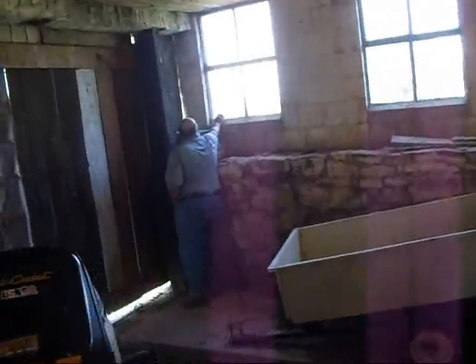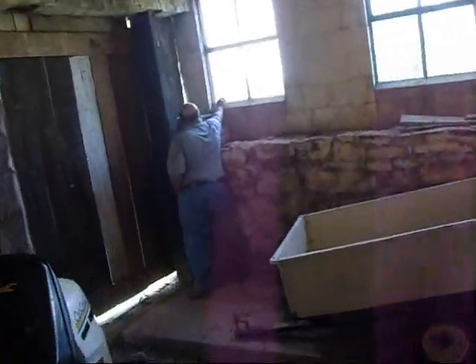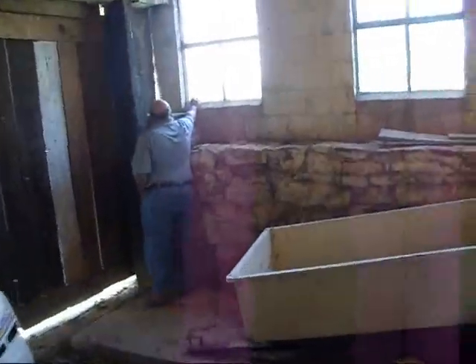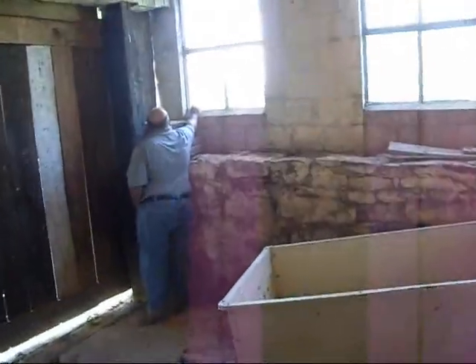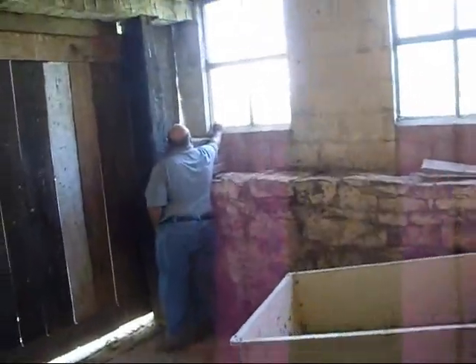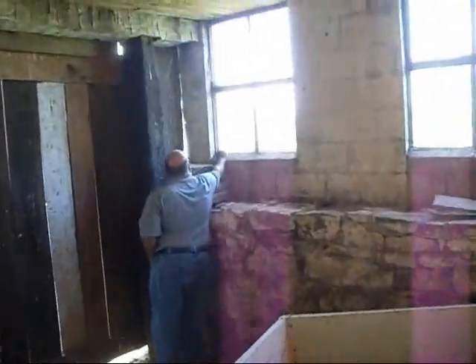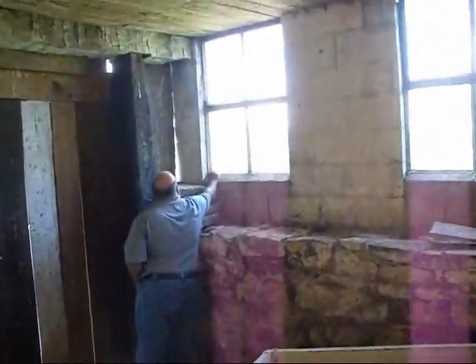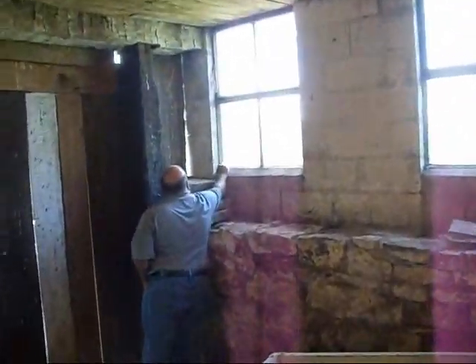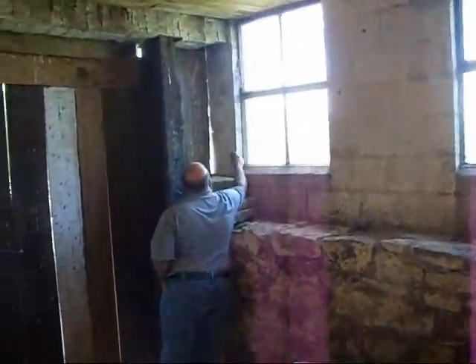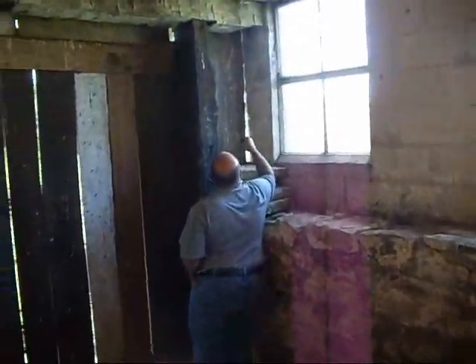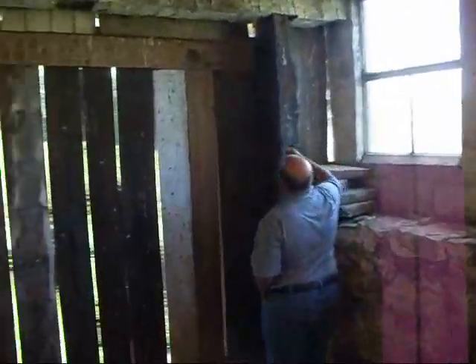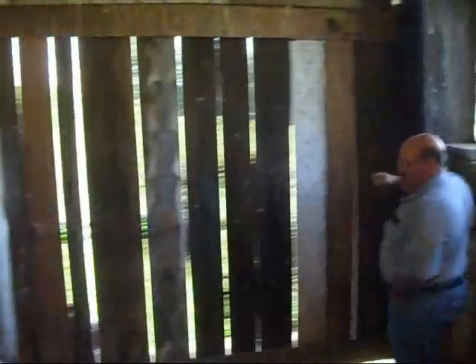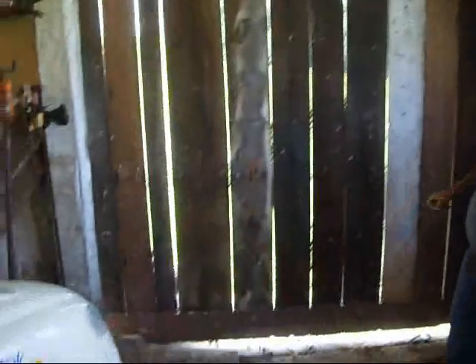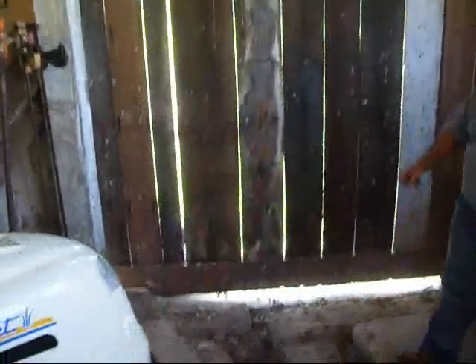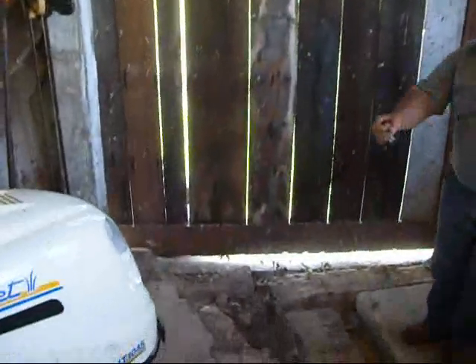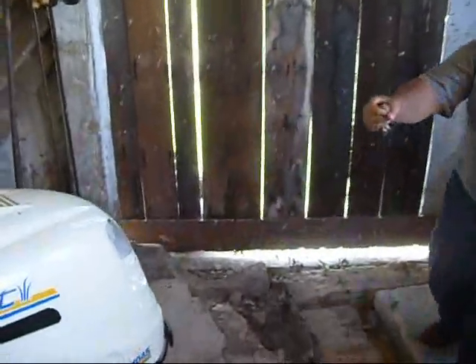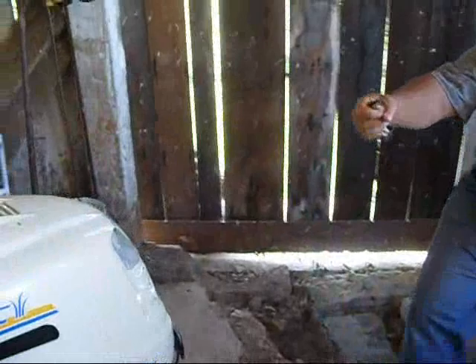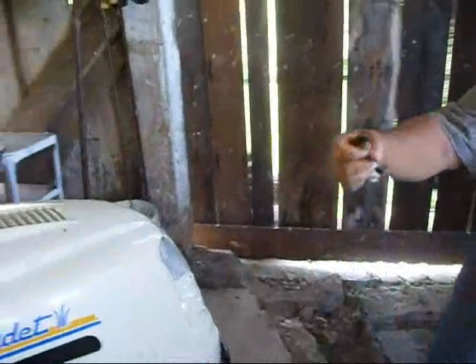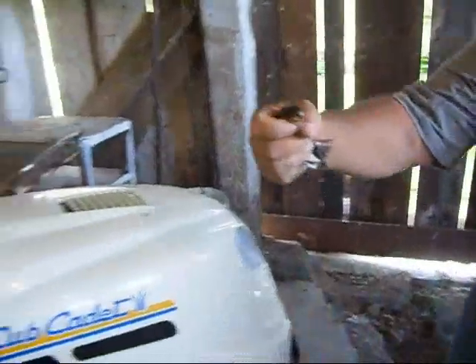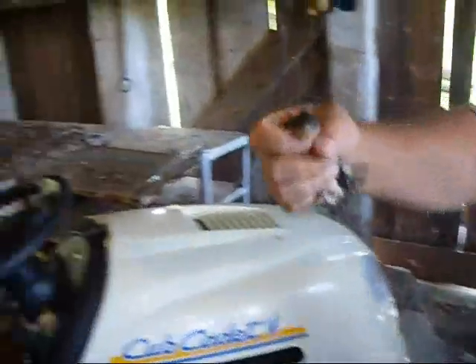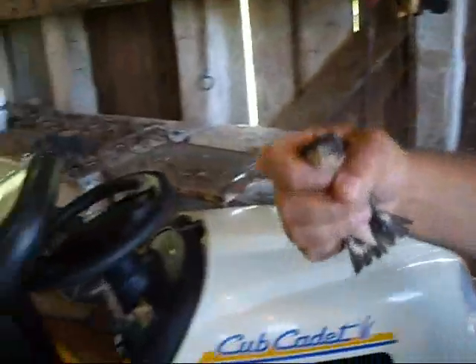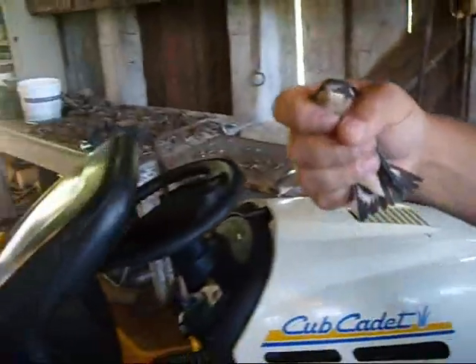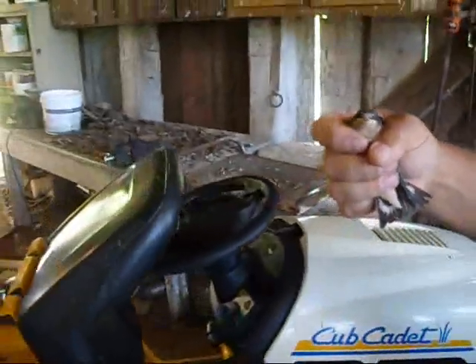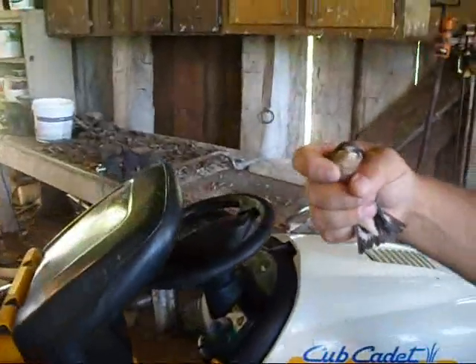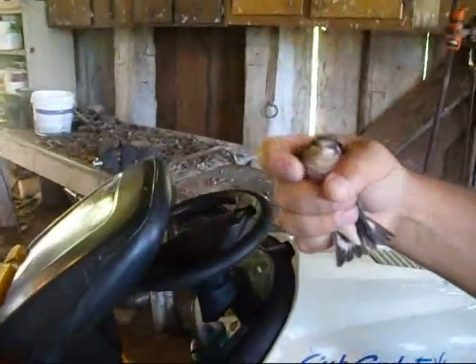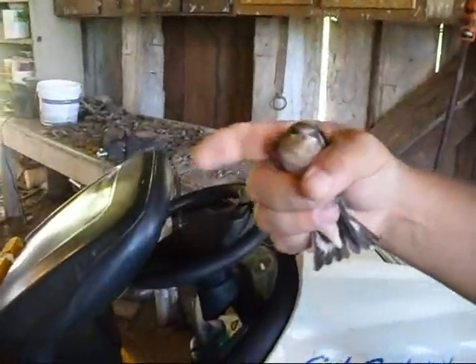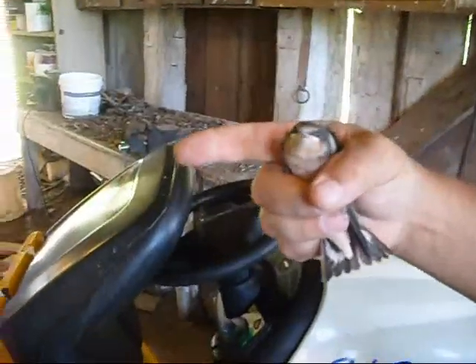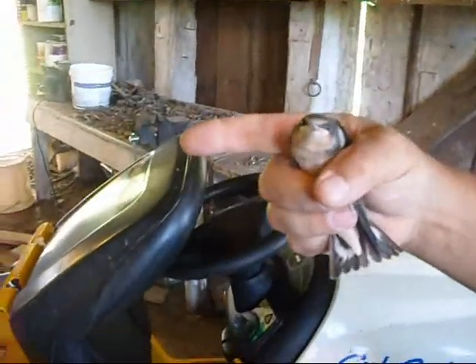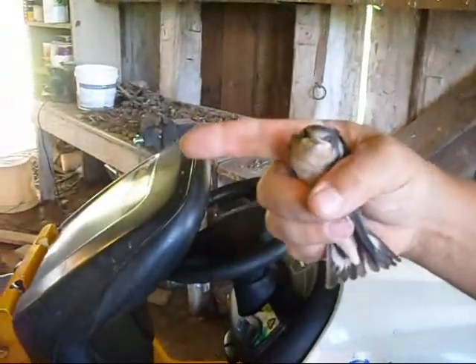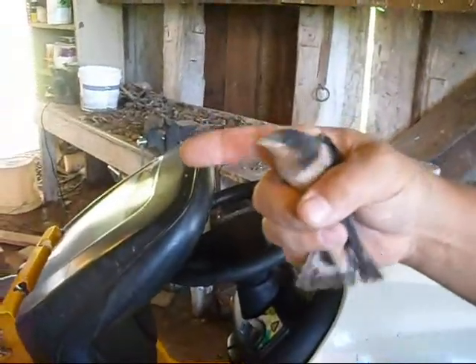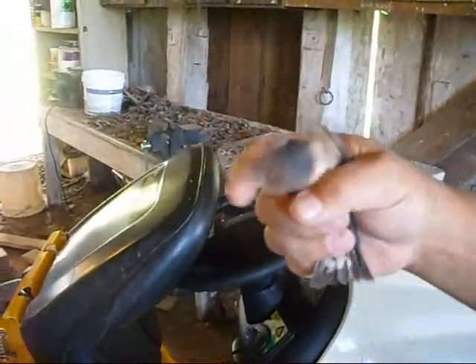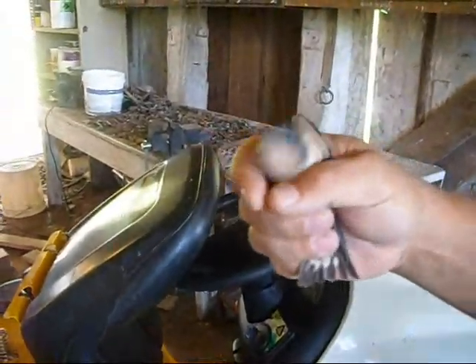Oh, look at that. Caught it right away. You've done that before, huh? Let me see him. Hey, baby. I need some warm eats. I'm a hungry bird. Good catch.